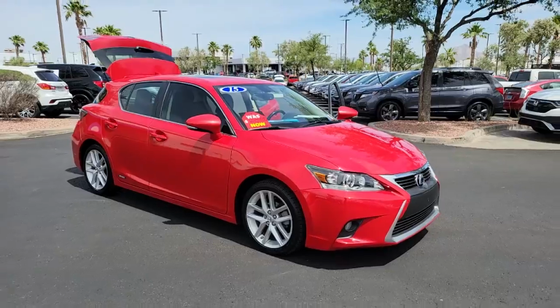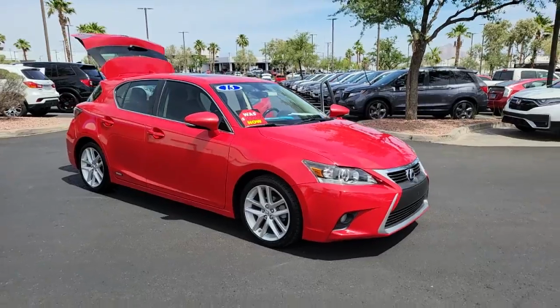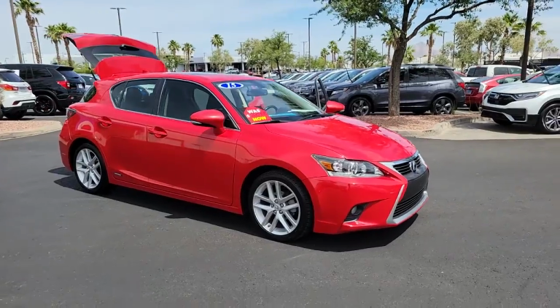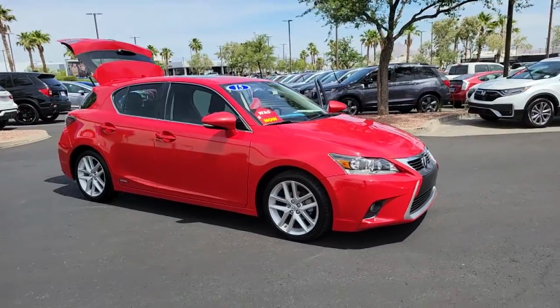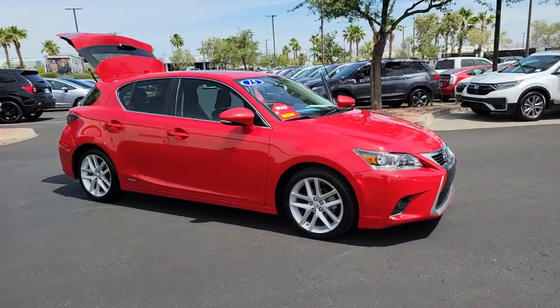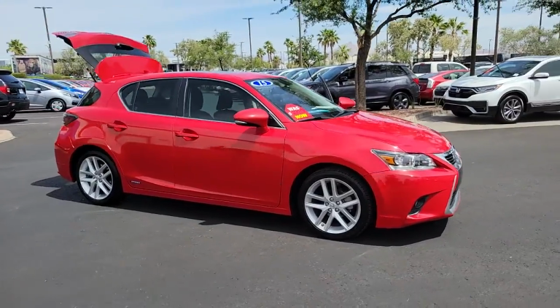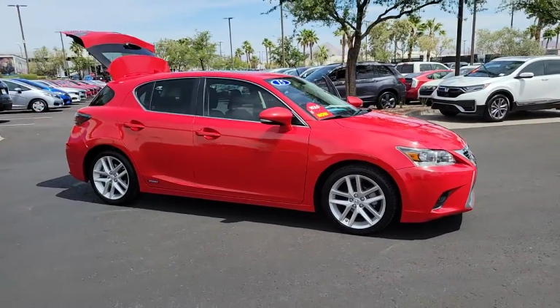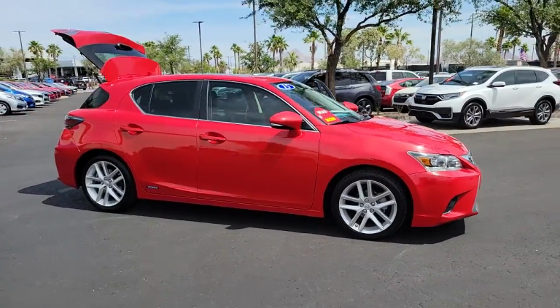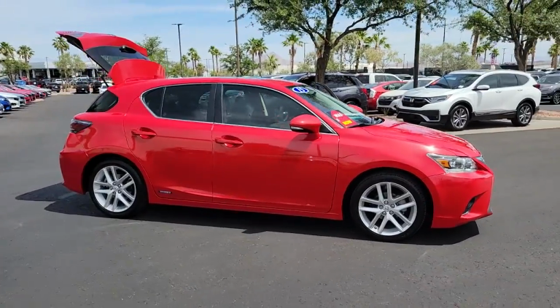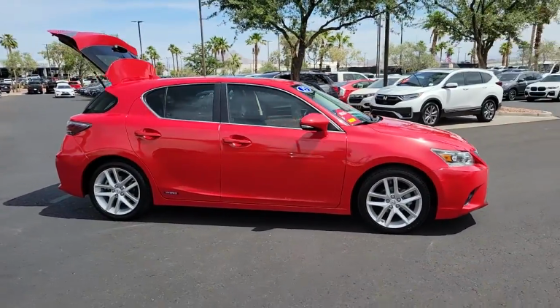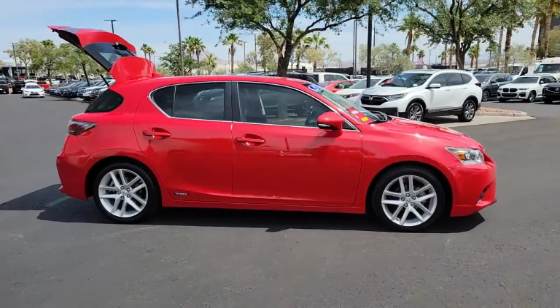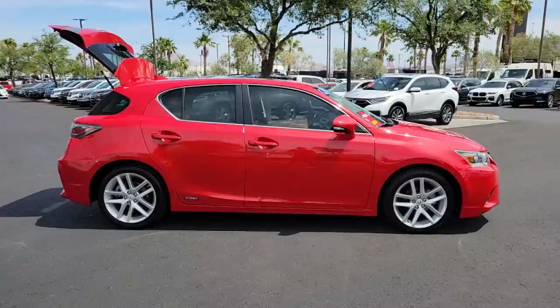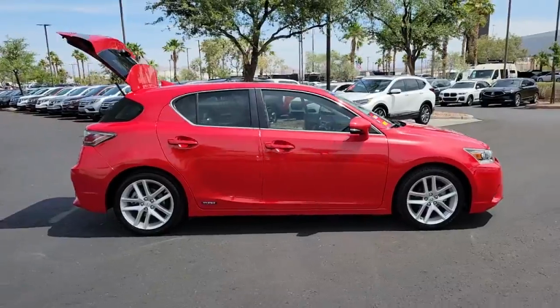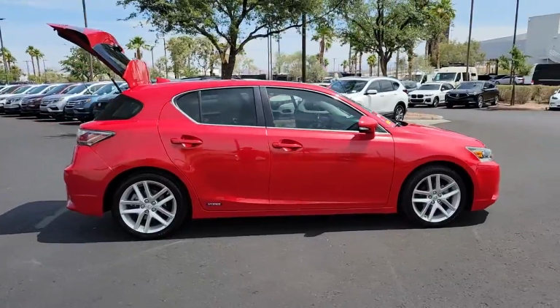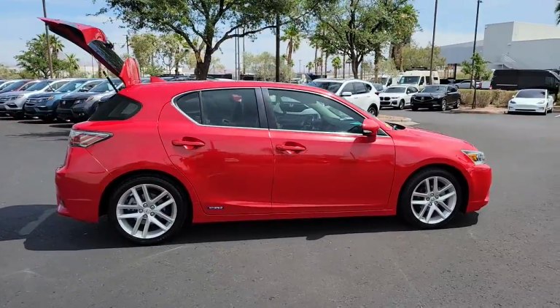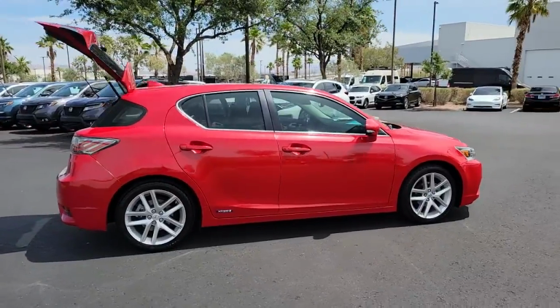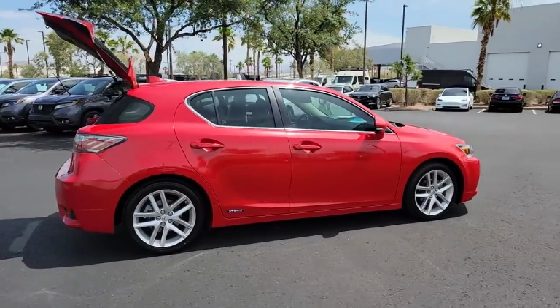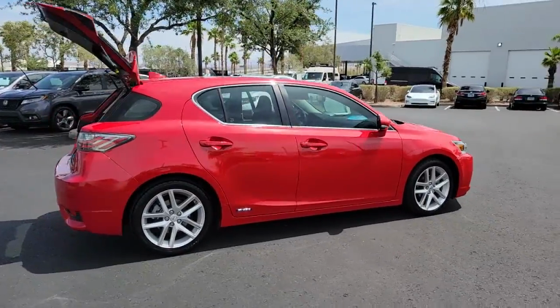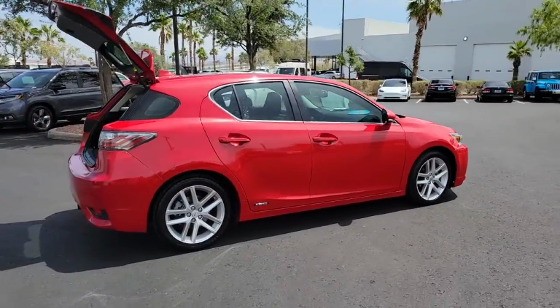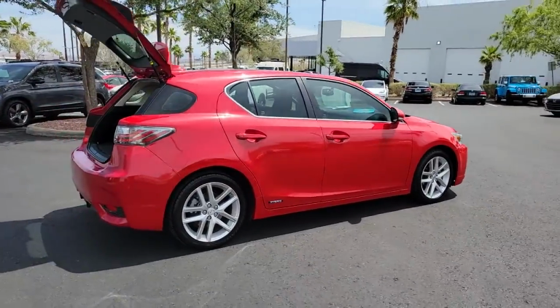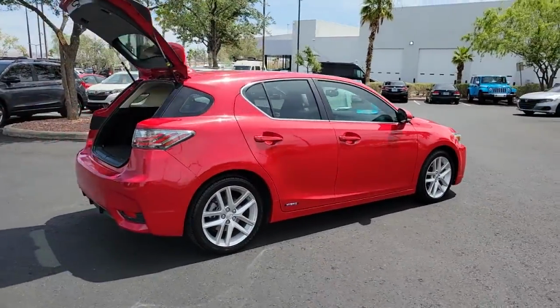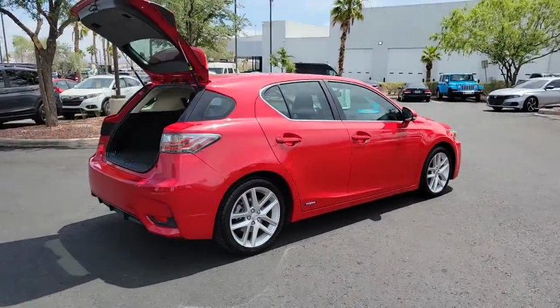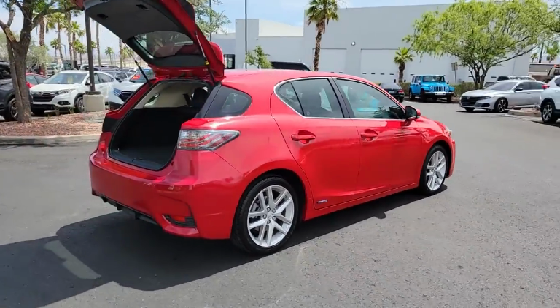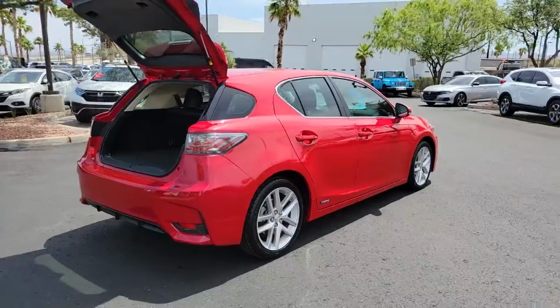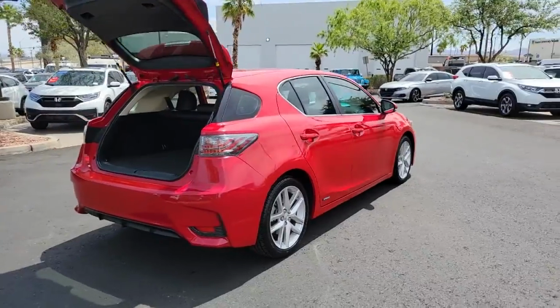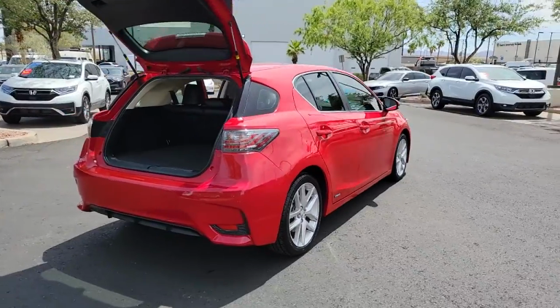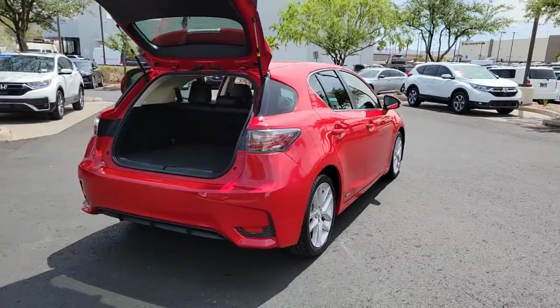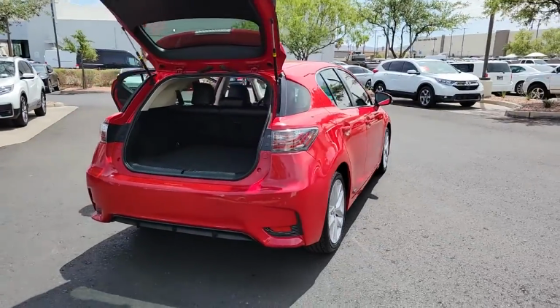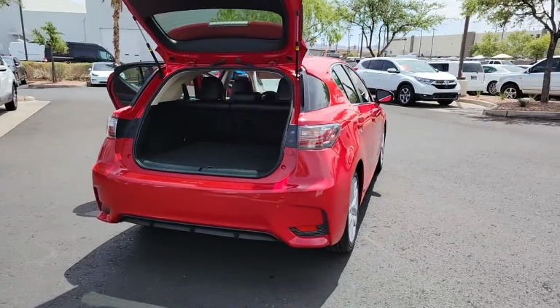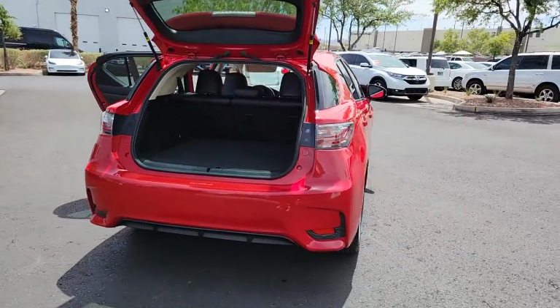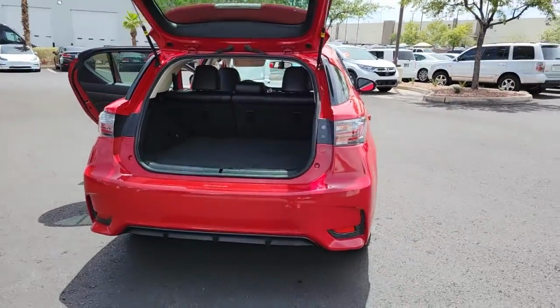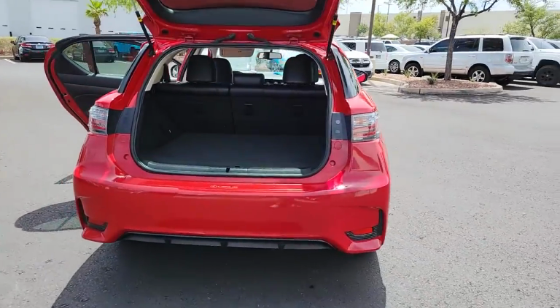Get into the 2015 Lexus CT. With less than 70,000 miles on the odometer, this vehicle stands out from the rest. Enjoy versatility, convenience and upscale comfort in this forward-thinking CT.